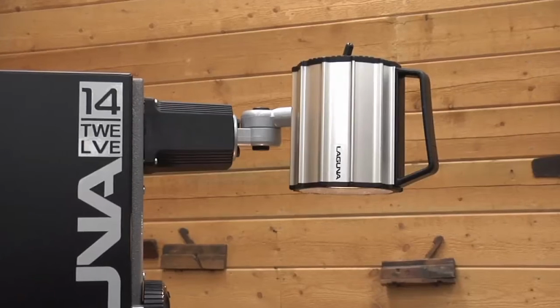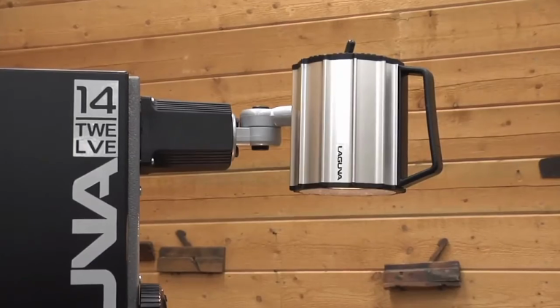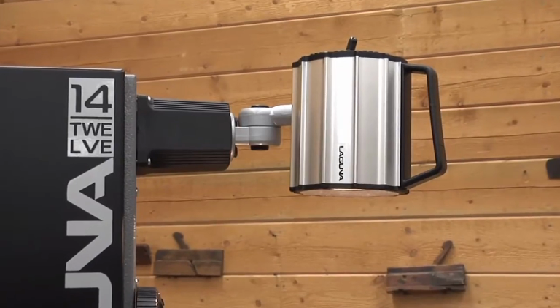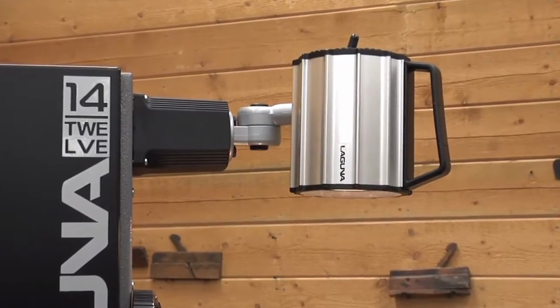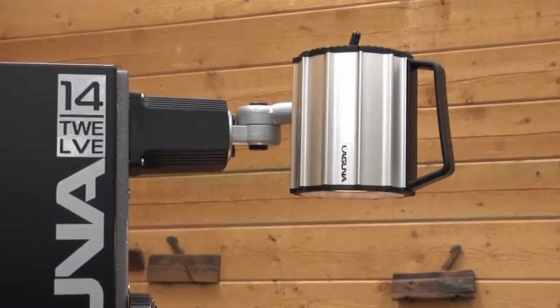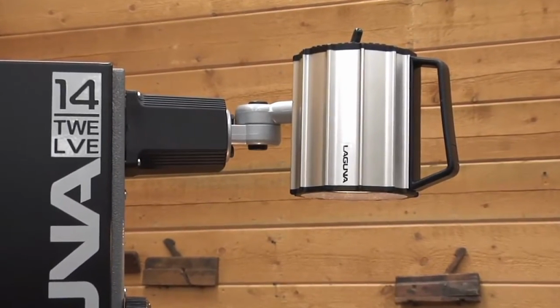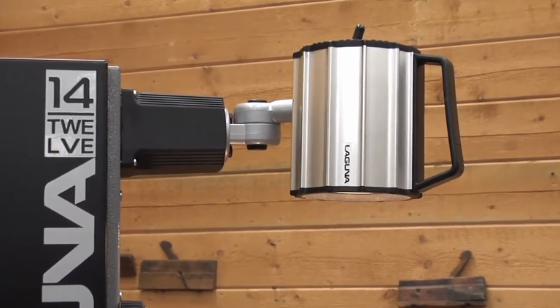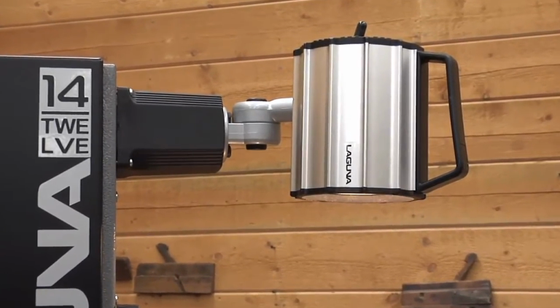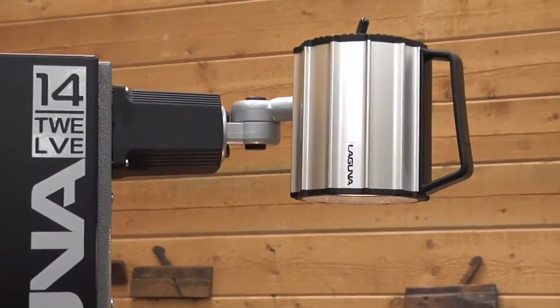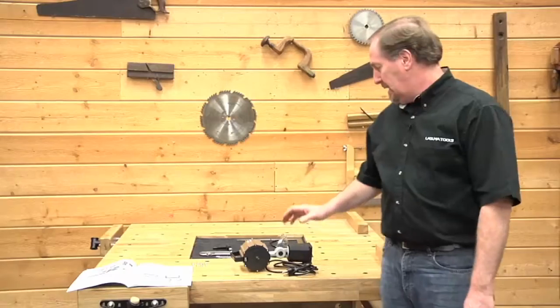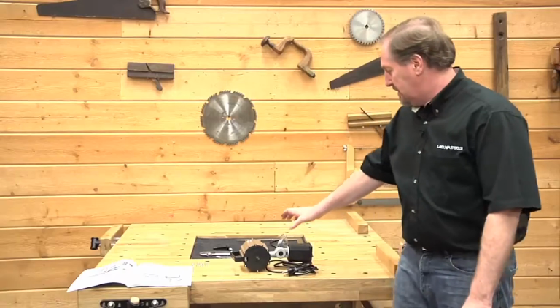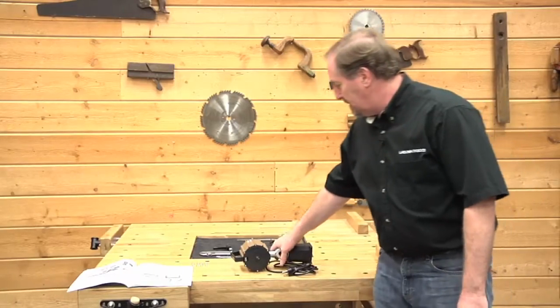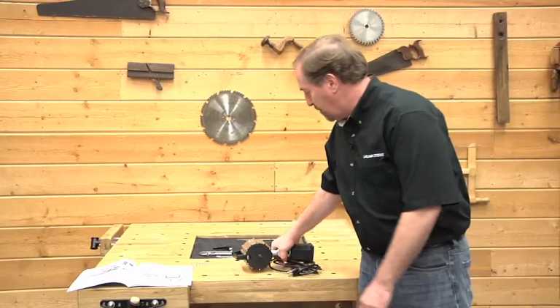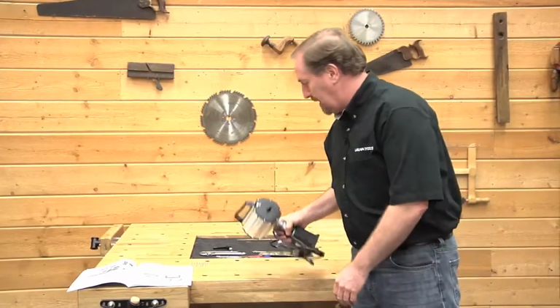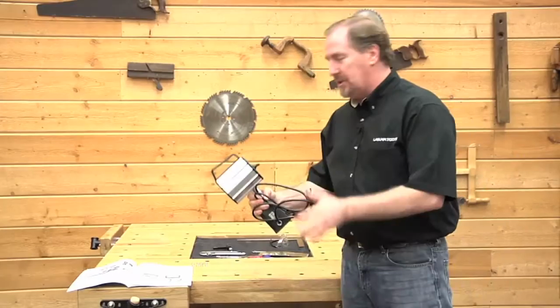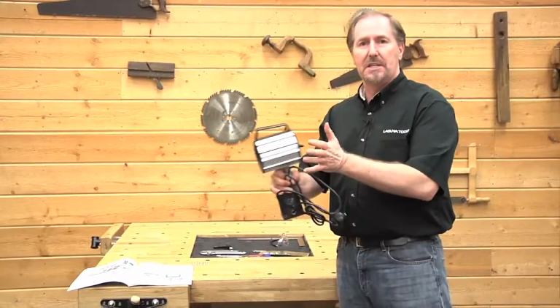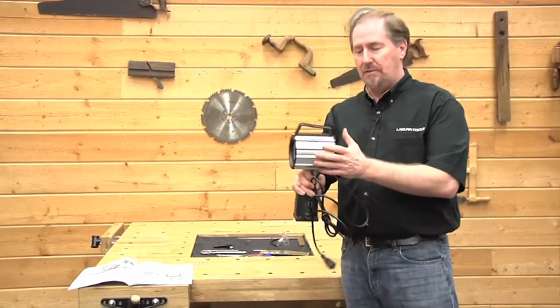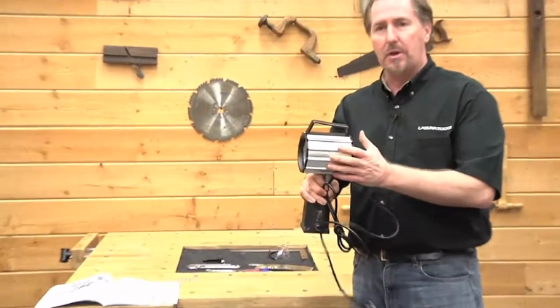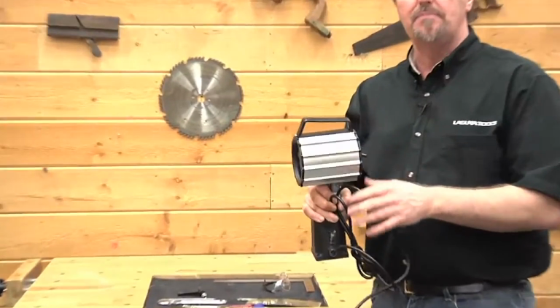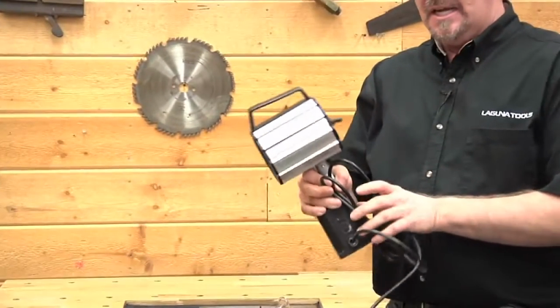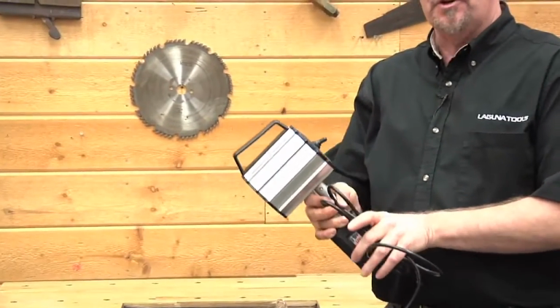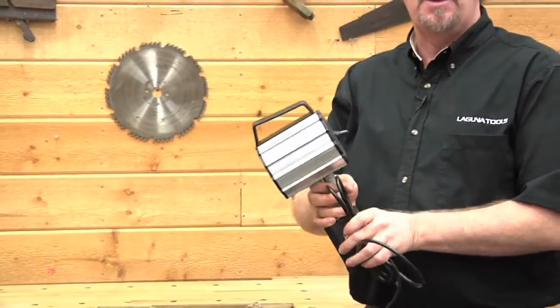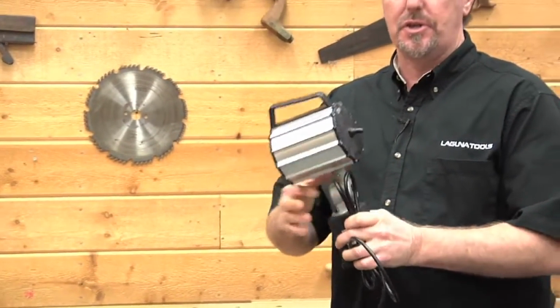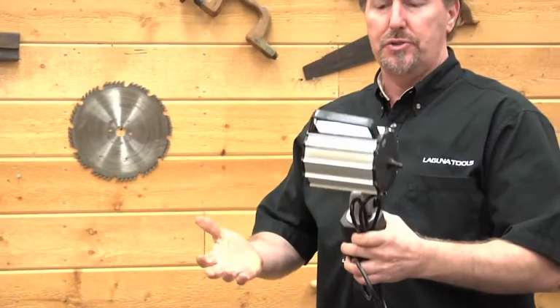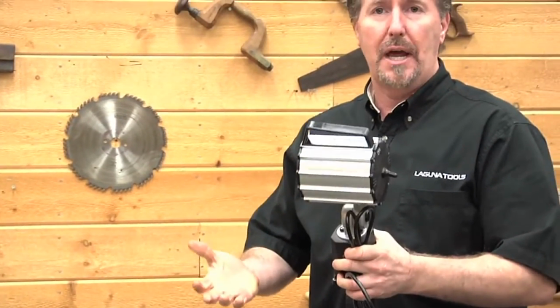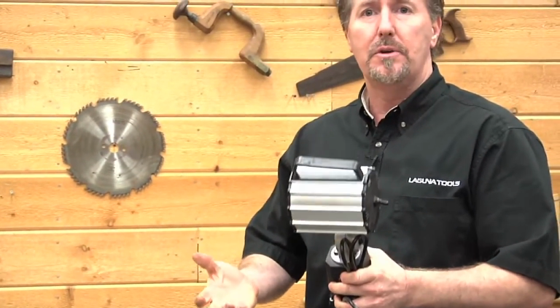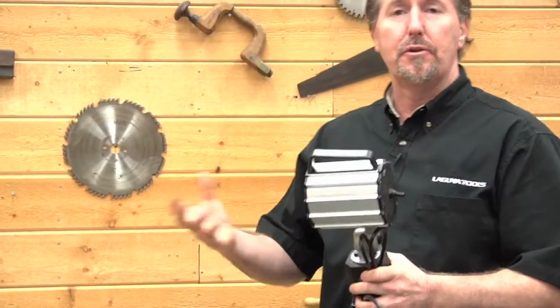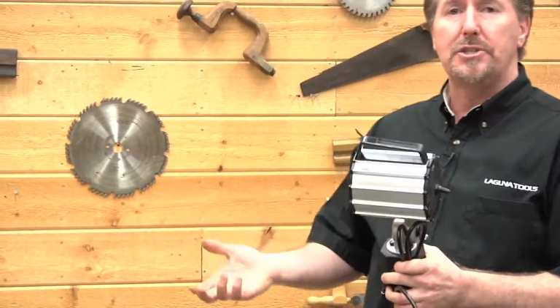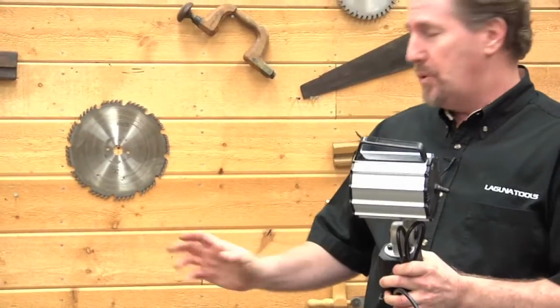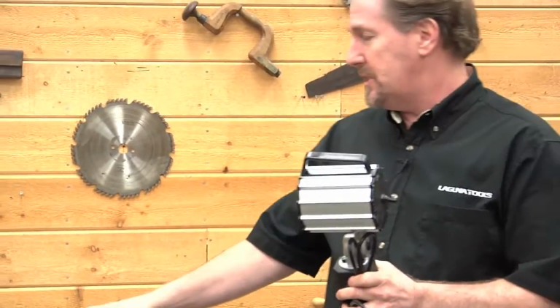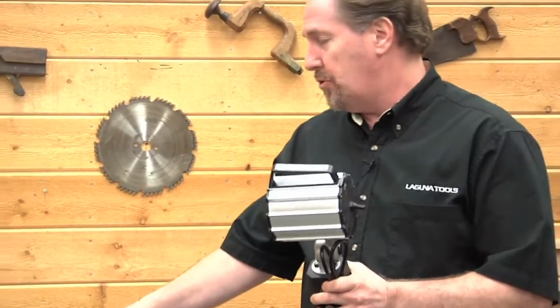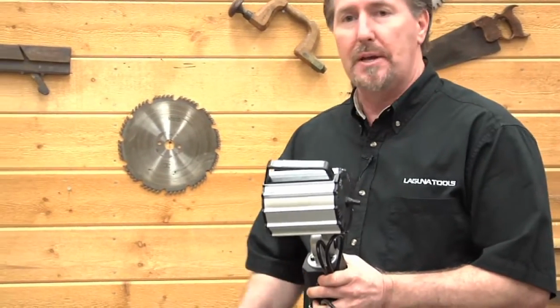One of the great options designed for the new 1412 bandsaw is this industrial work light. You can see it's a nice heavy-duty work light, and if you're going to mount it, you're going to do so now. You'll refer to page number 26 in the owner's manual.